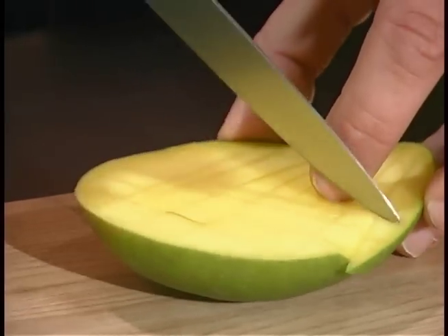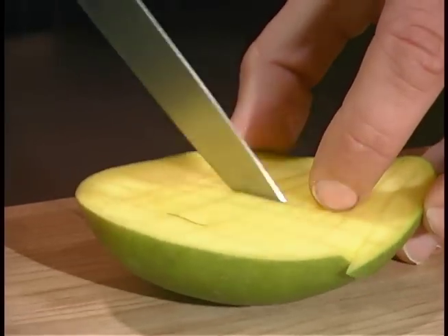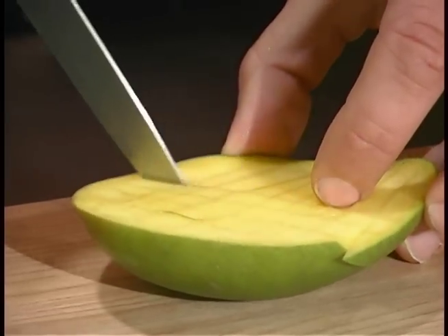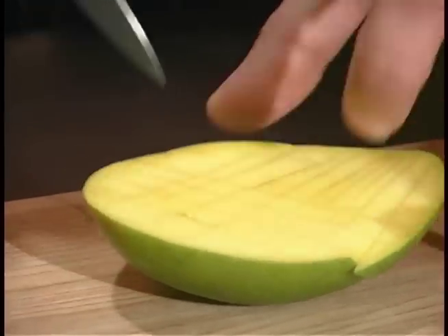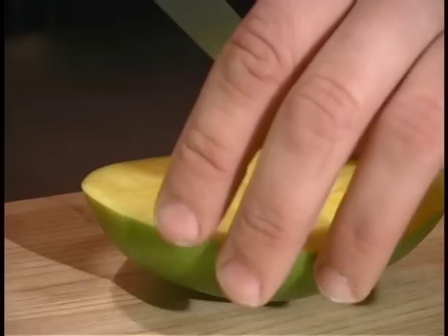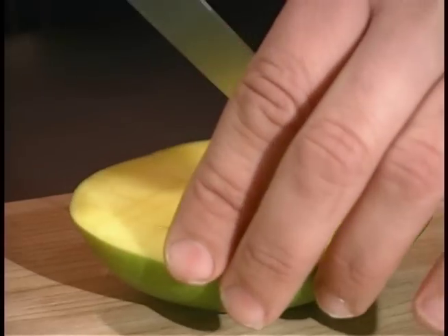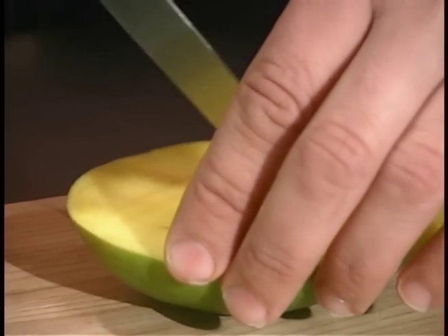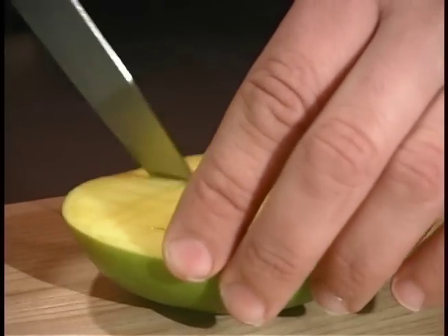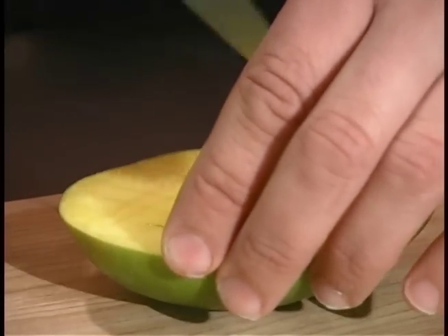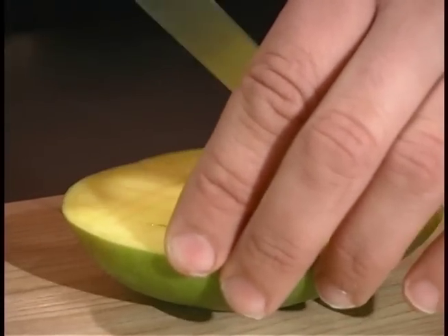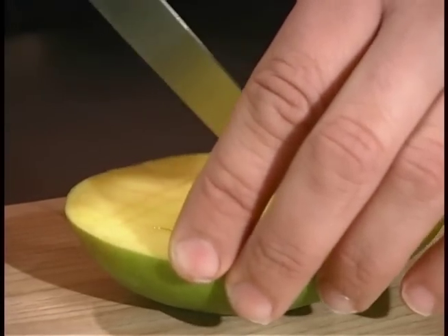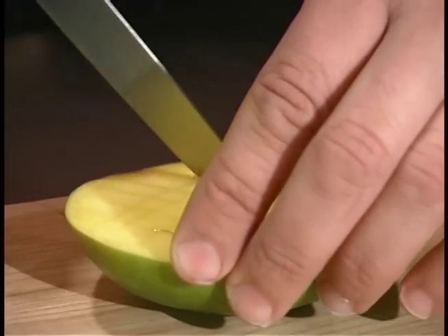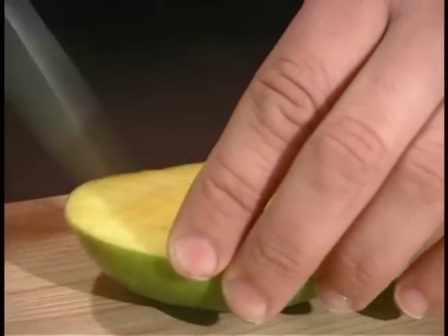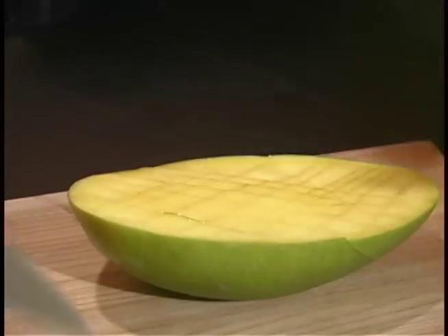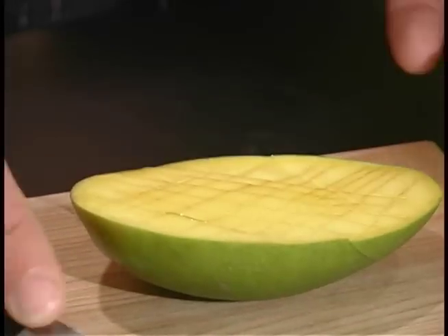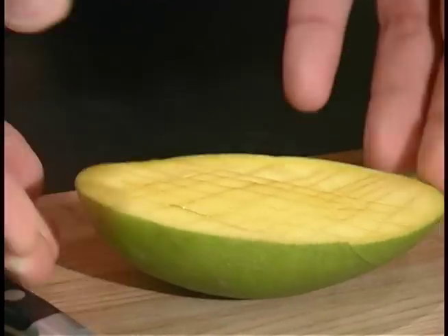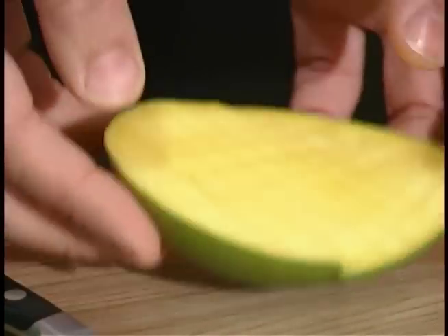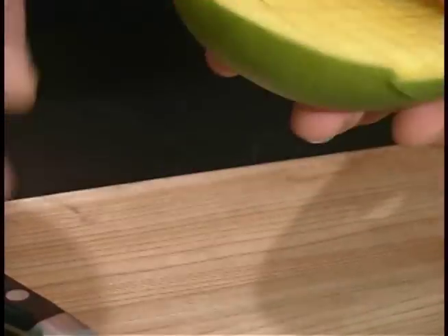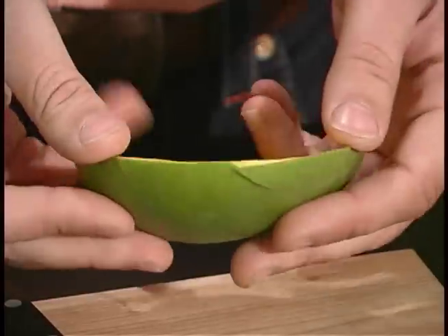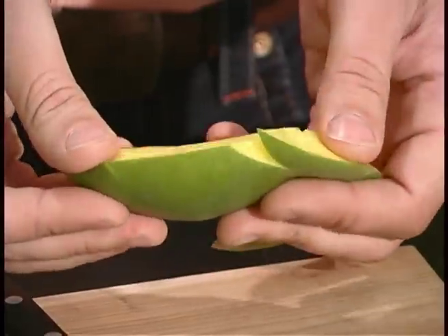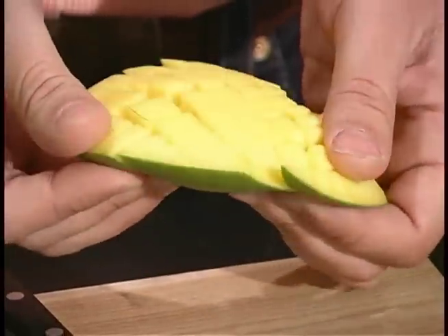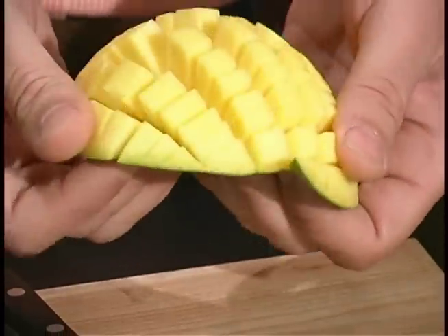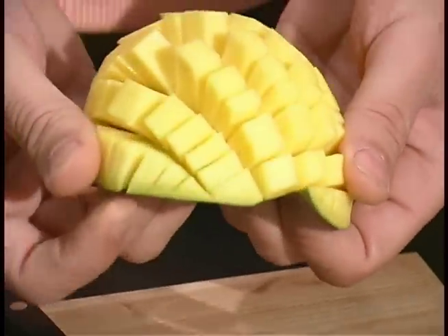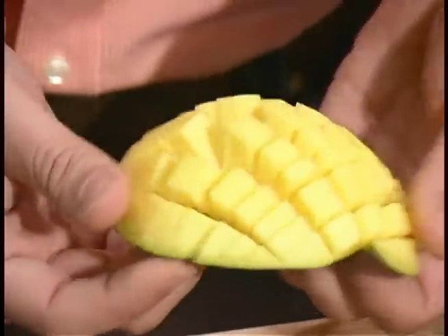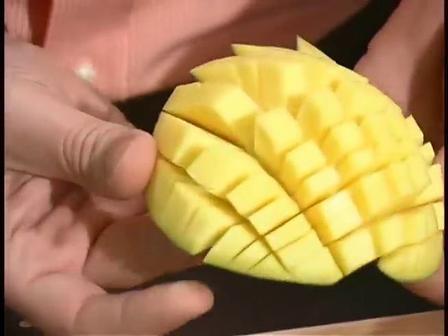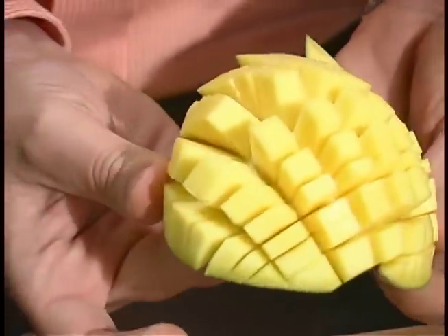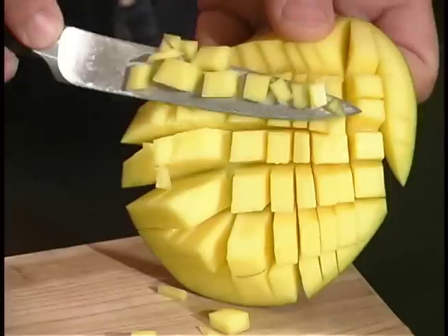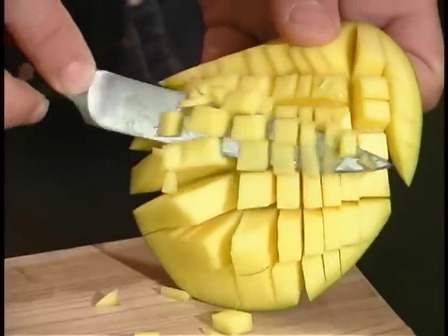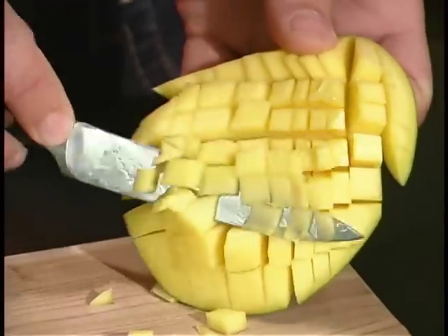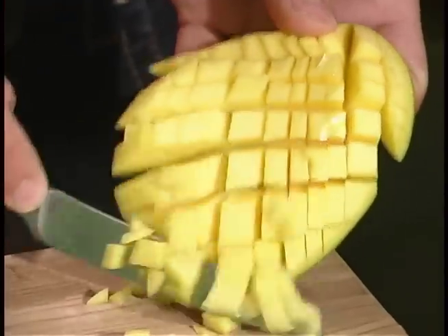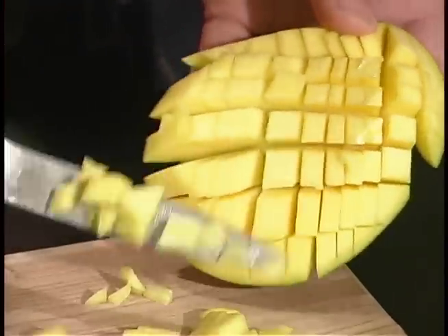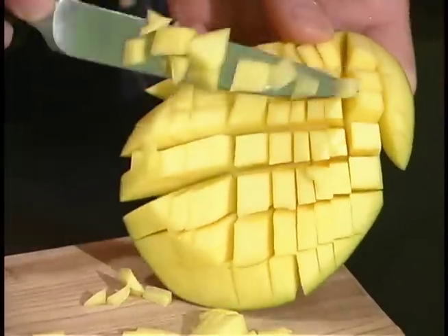So simple — just cutting through, going through it, but not all the way through. When we've got it here, we're just going to turn it inside out like this, and you can see now we've made this simple dice.